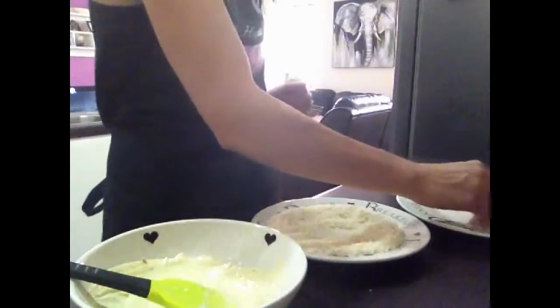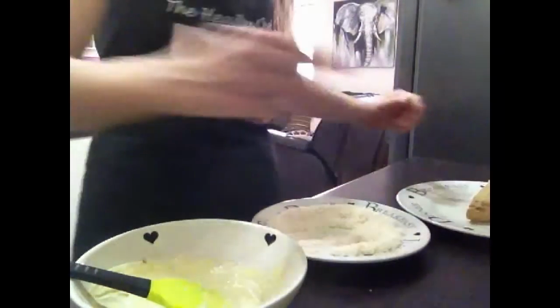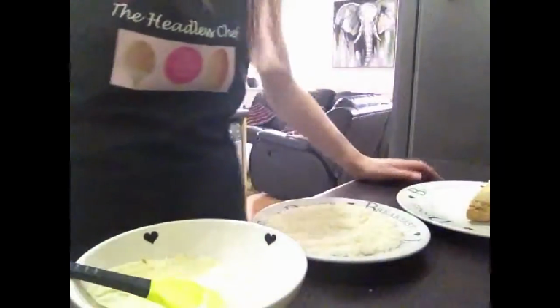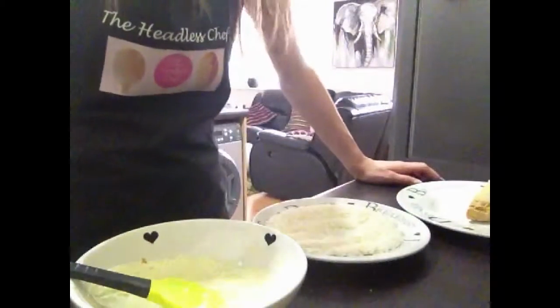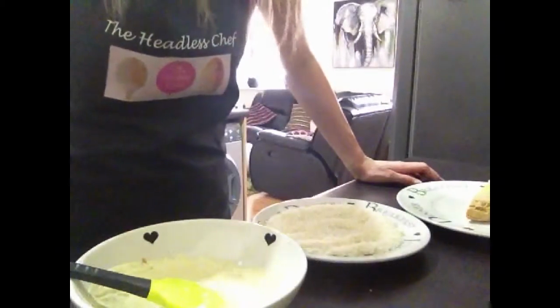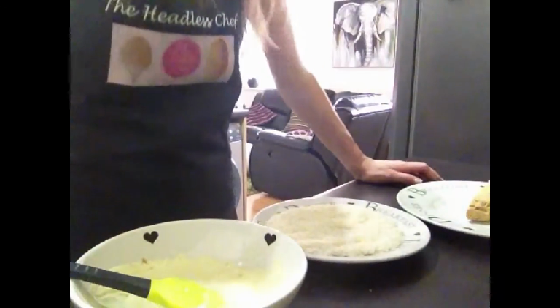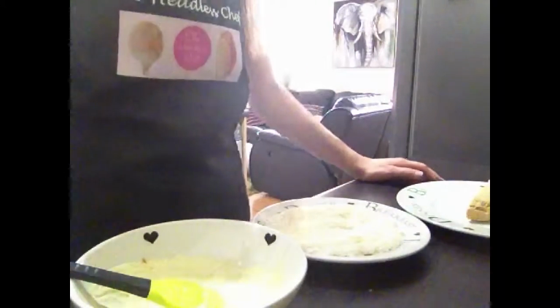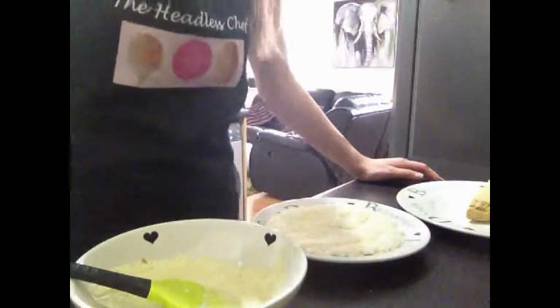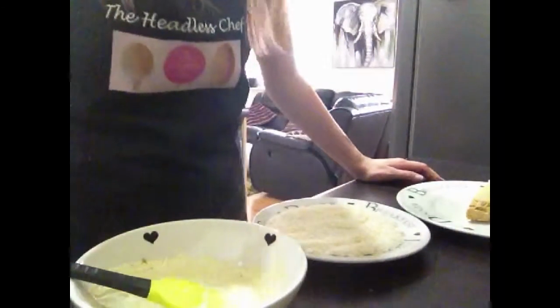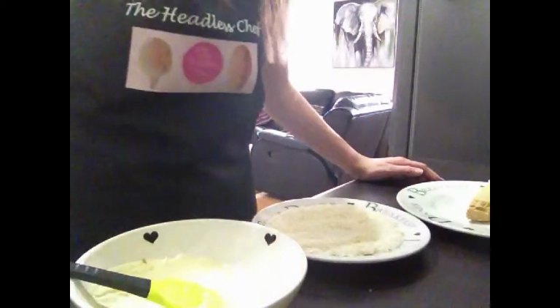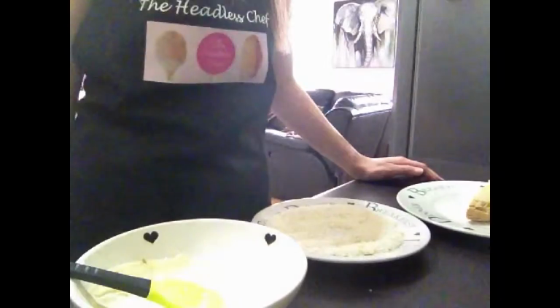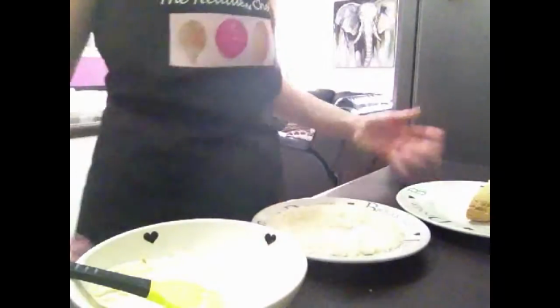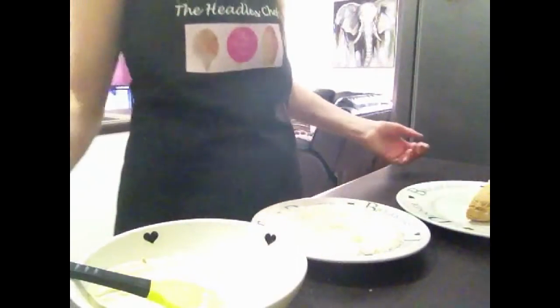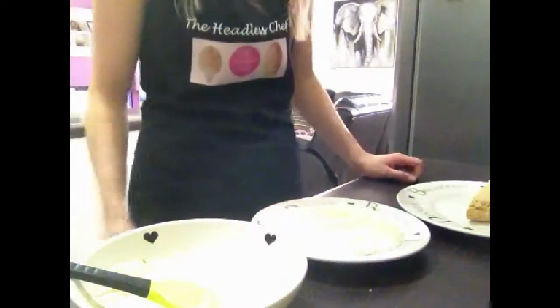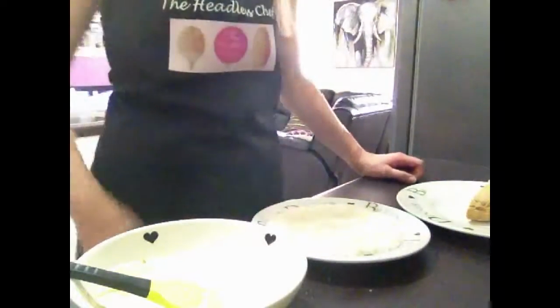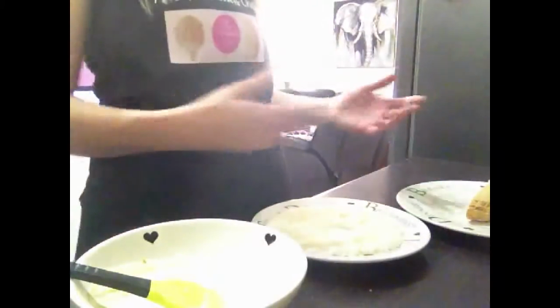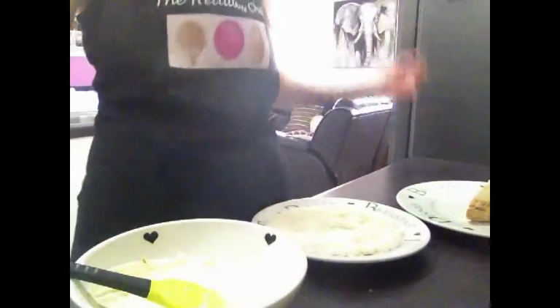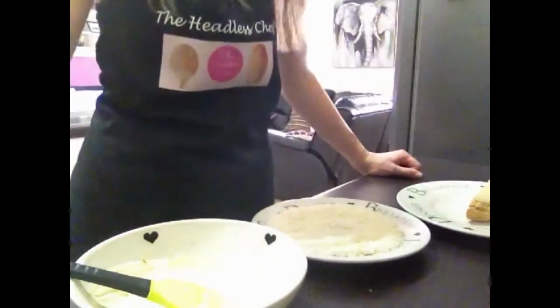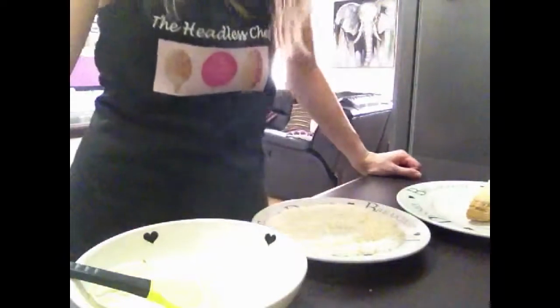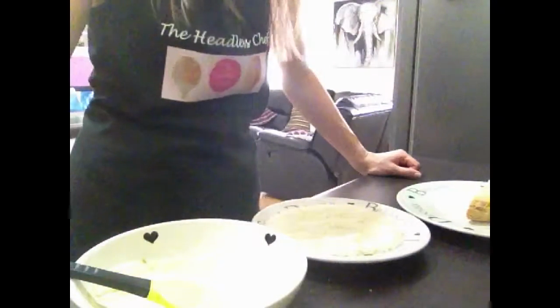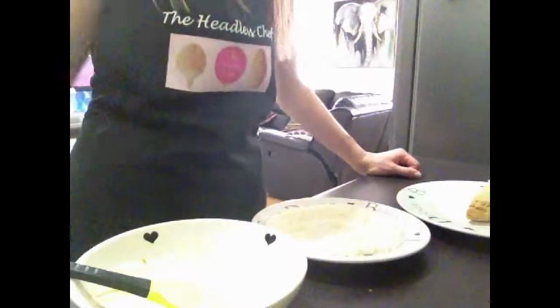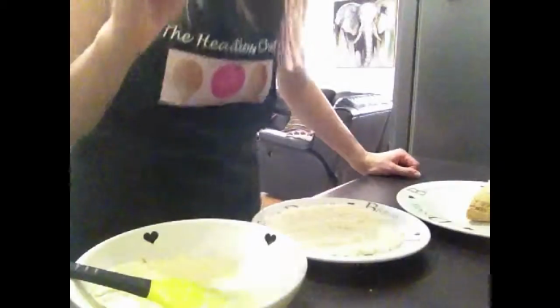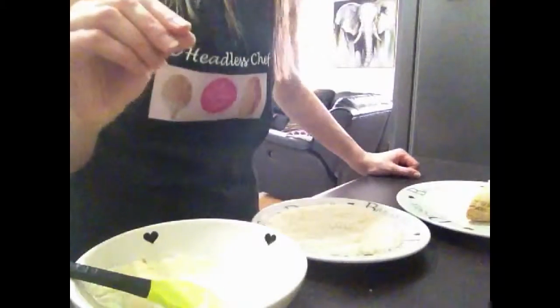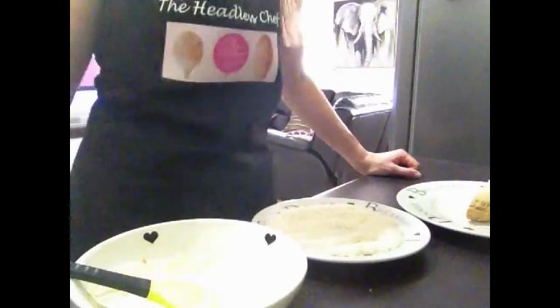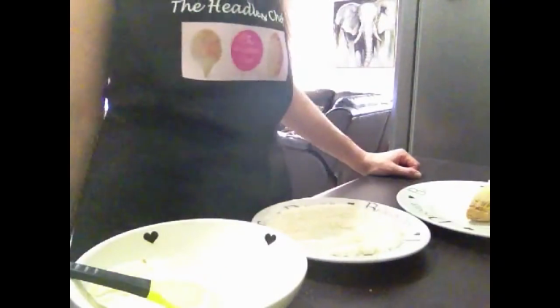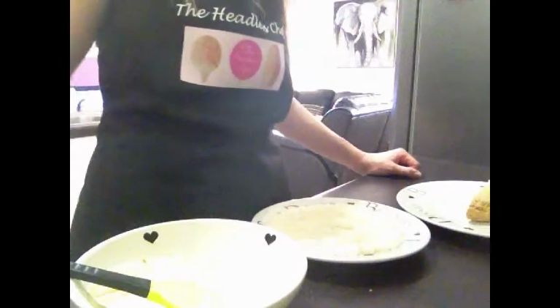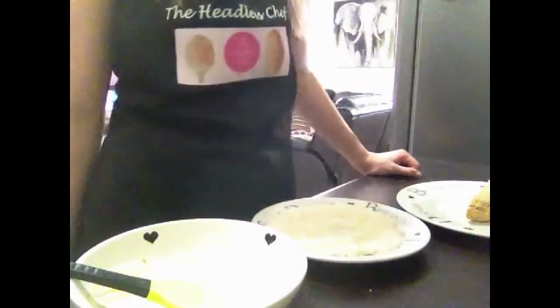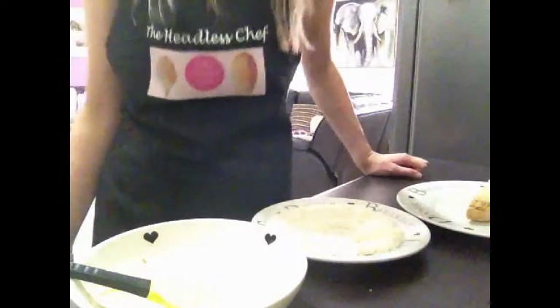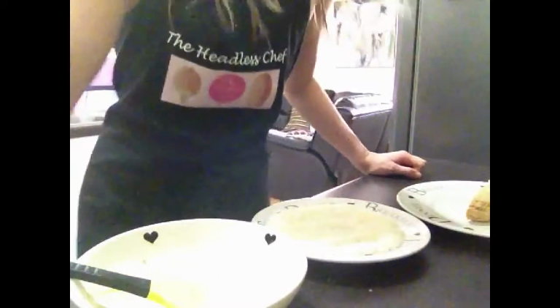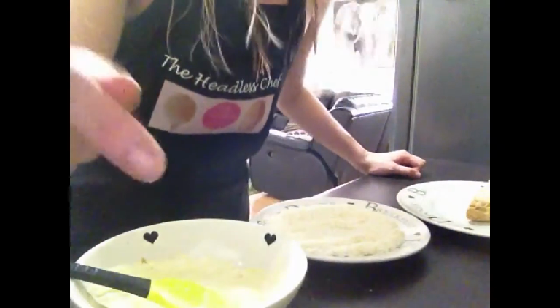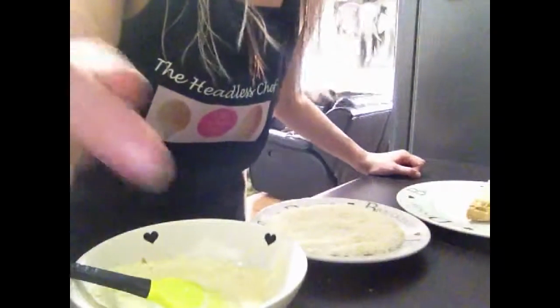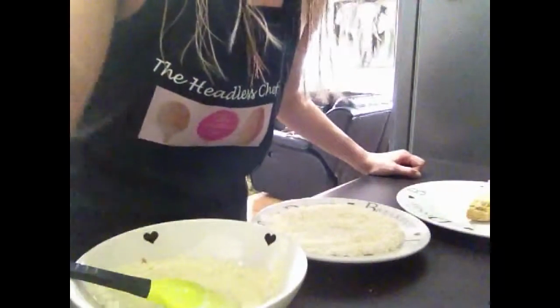I hope you enjoyed my video. Make sure you like it and subscribe to my channel for more videos like this. This recipe is absolutely amazing — it tastes gorgeous, so make sure you do it. And remember to subscribe. Bye!